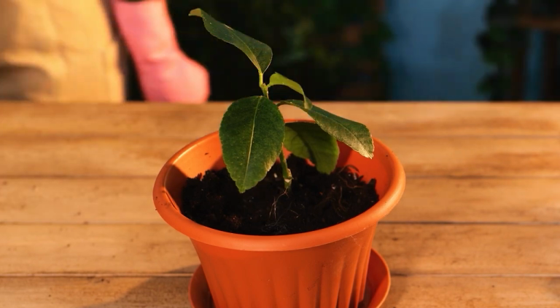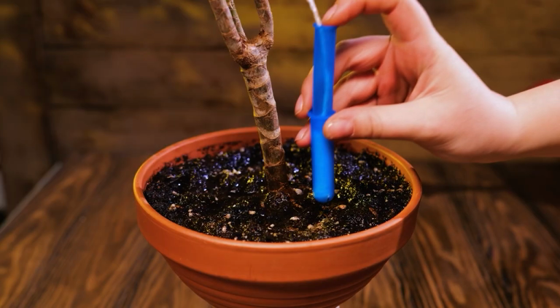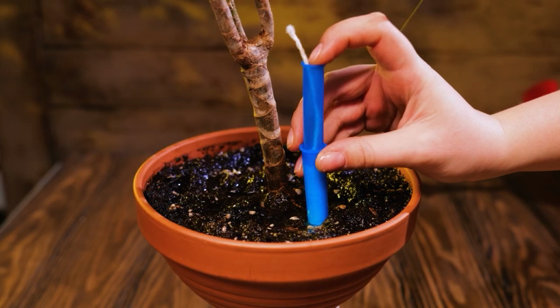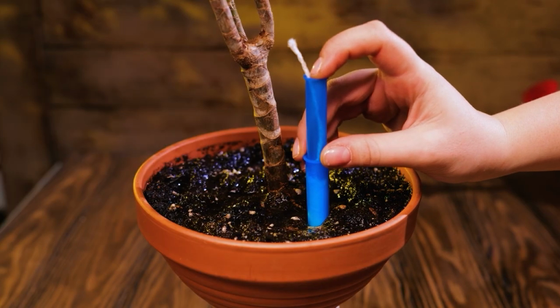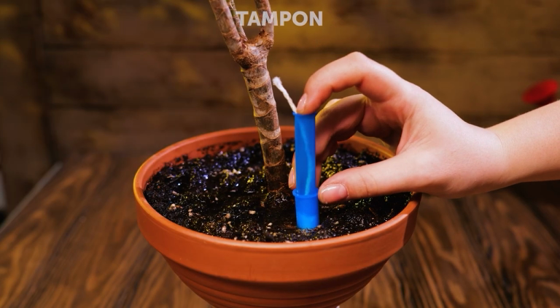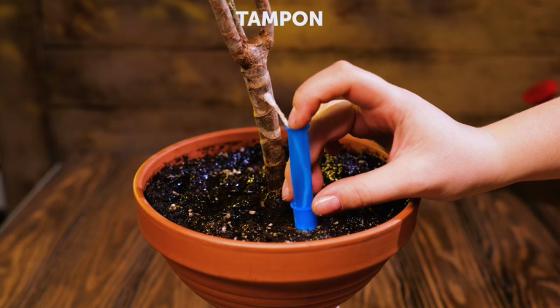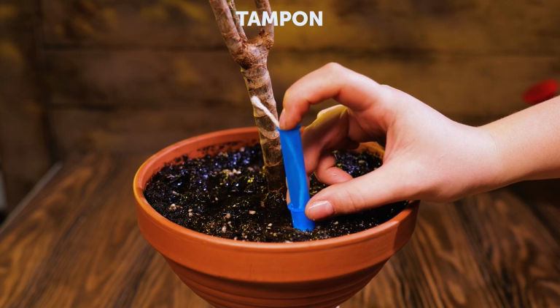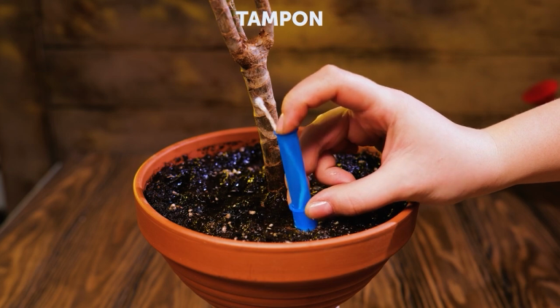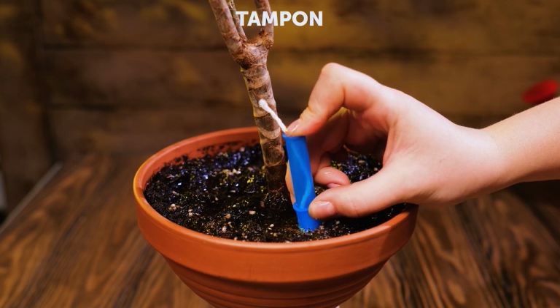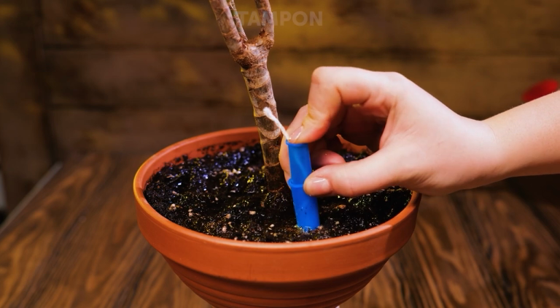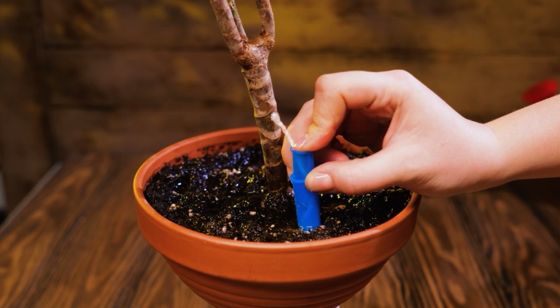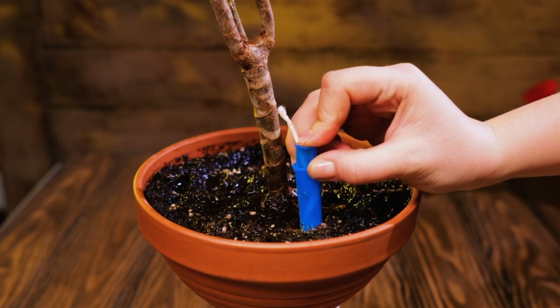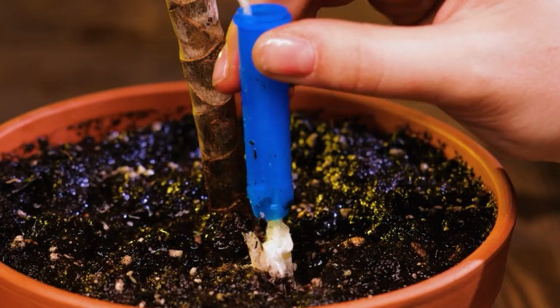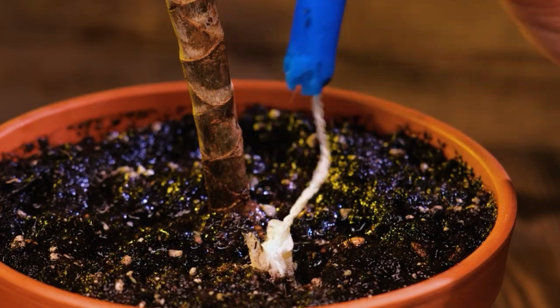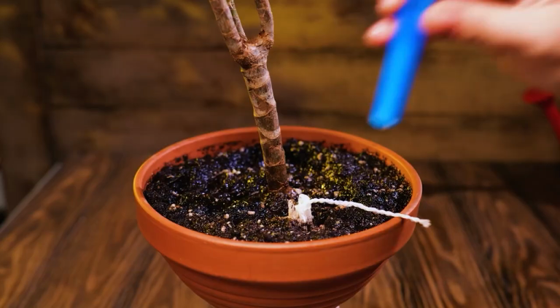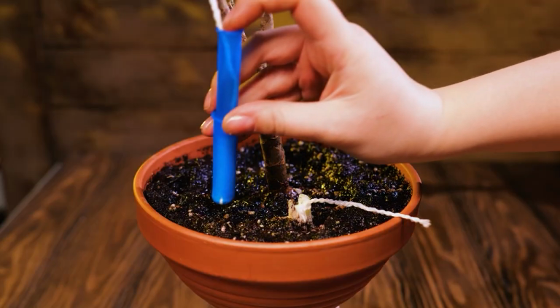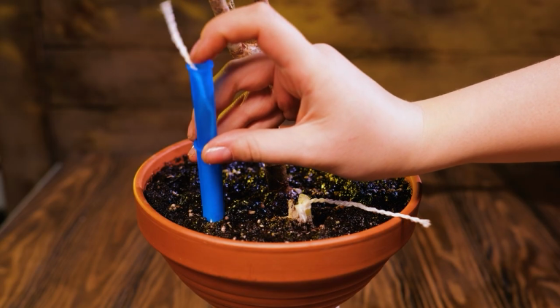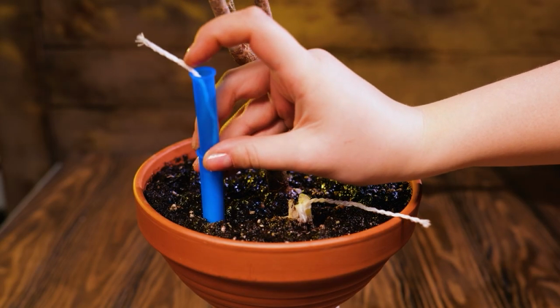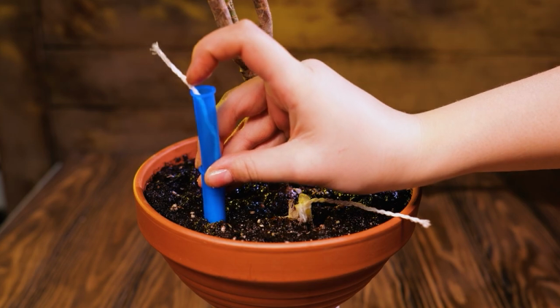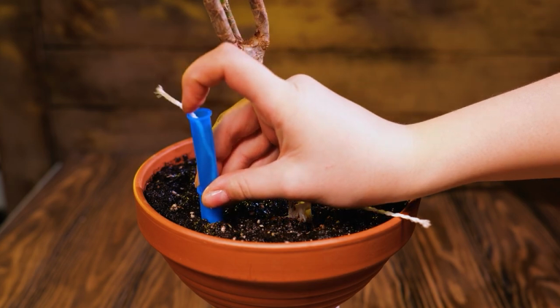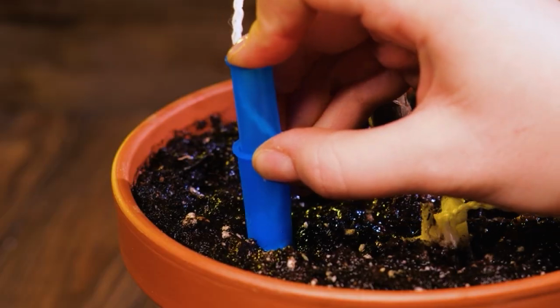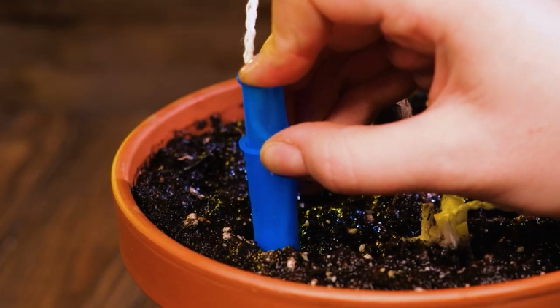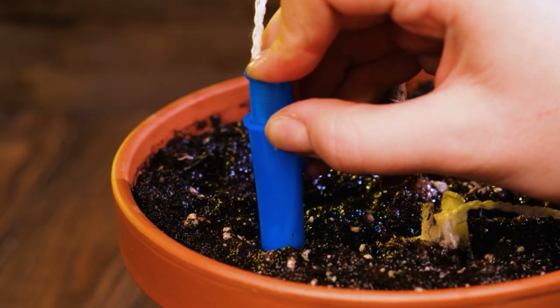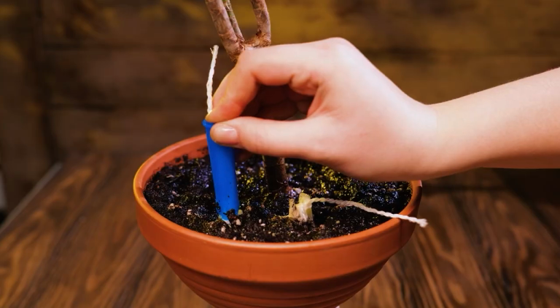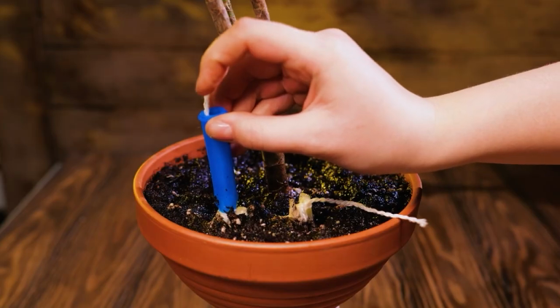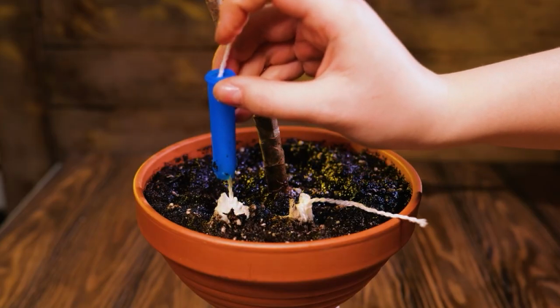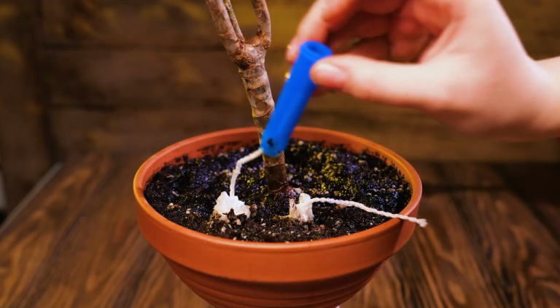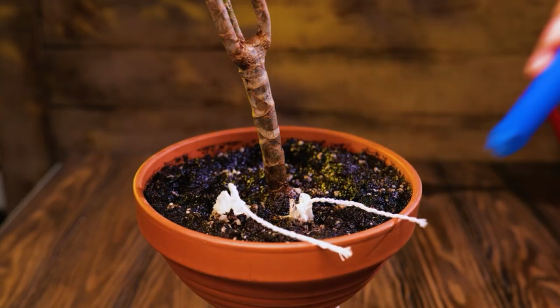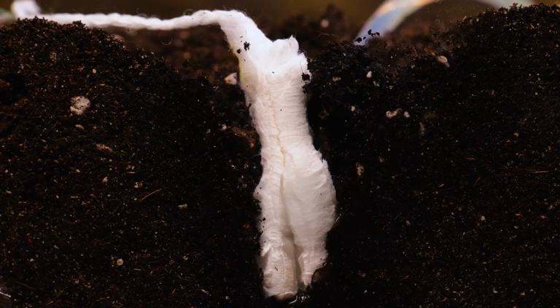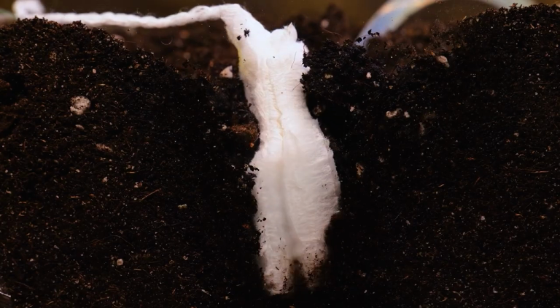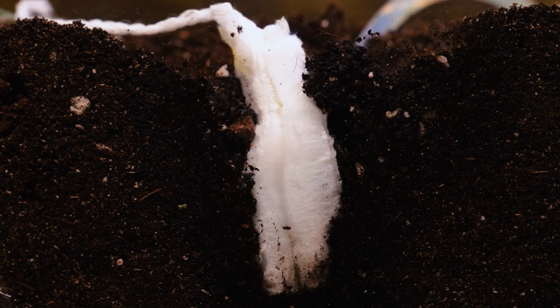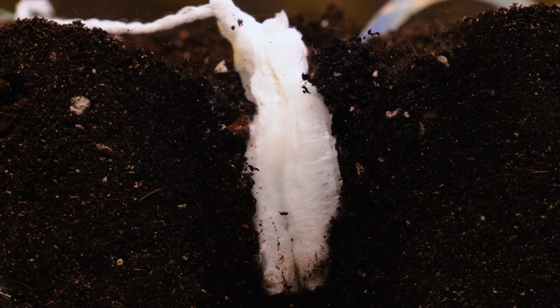Check out this tampon trick. Tampons soak up the excess water.